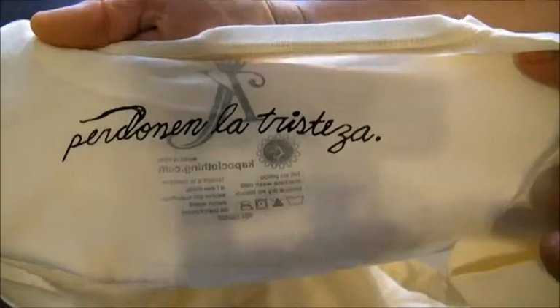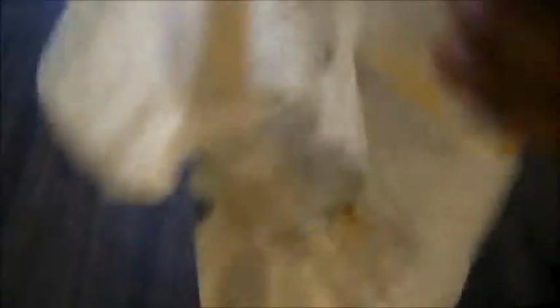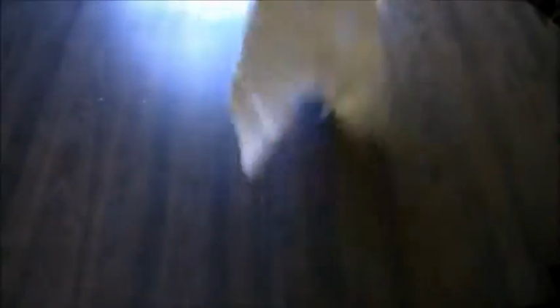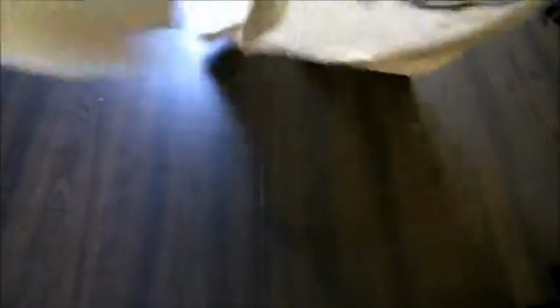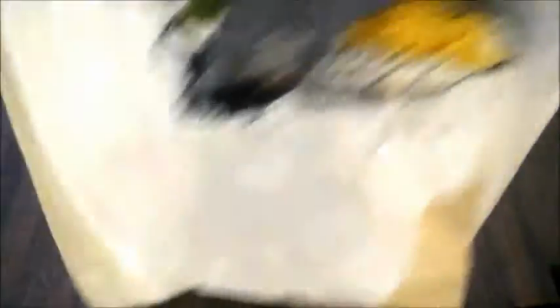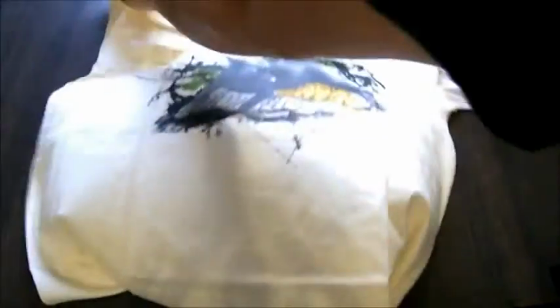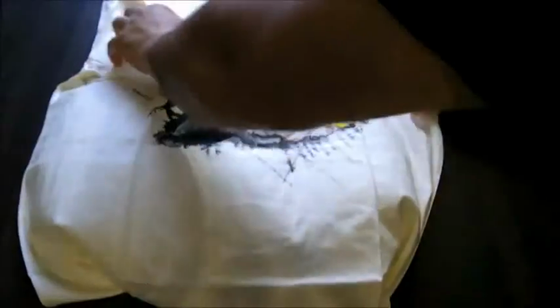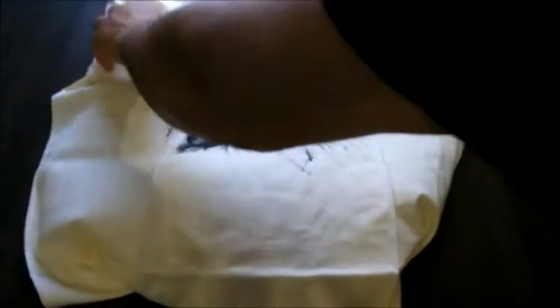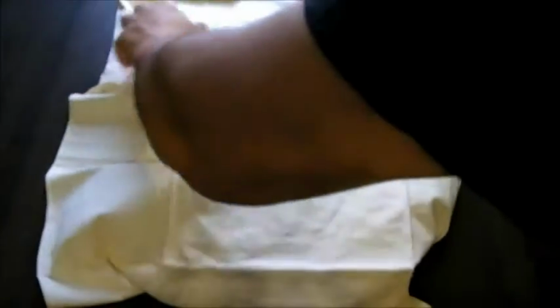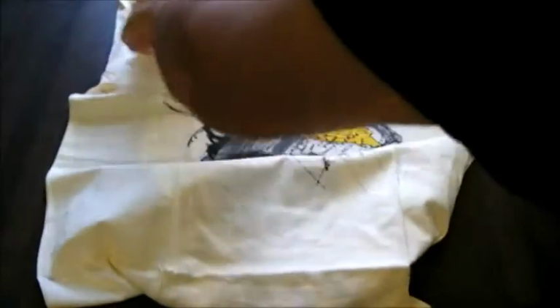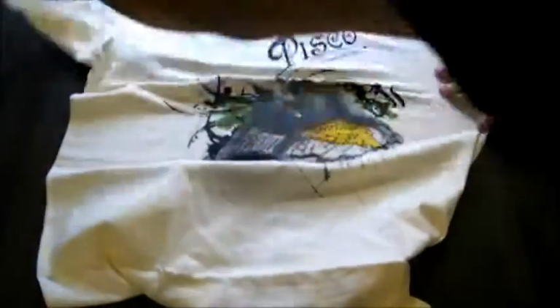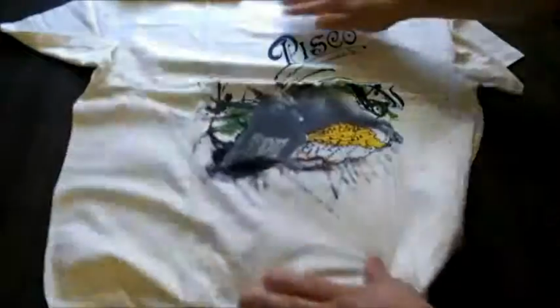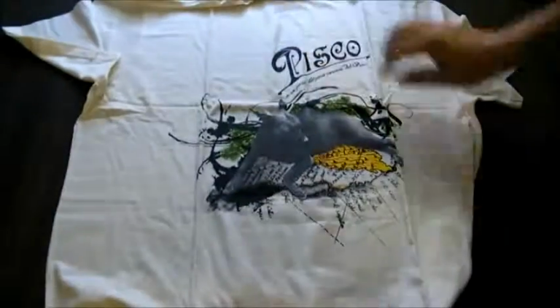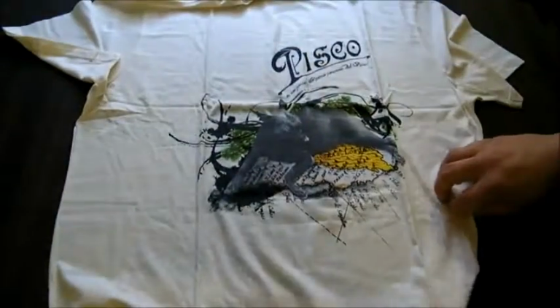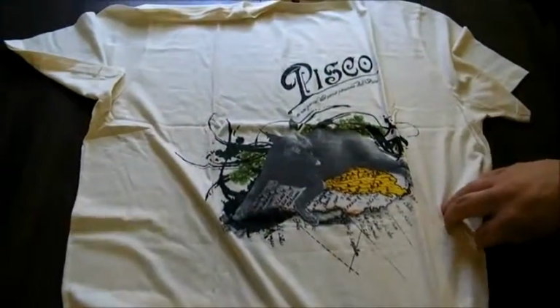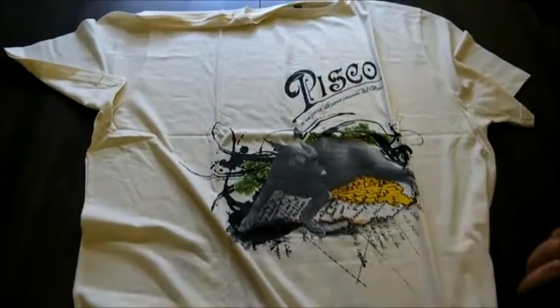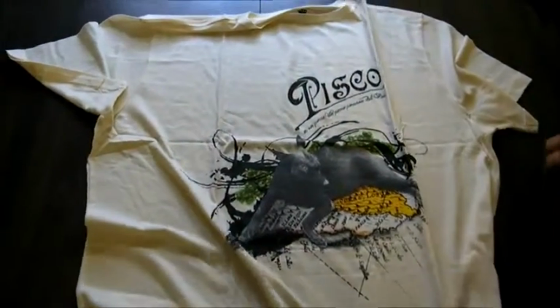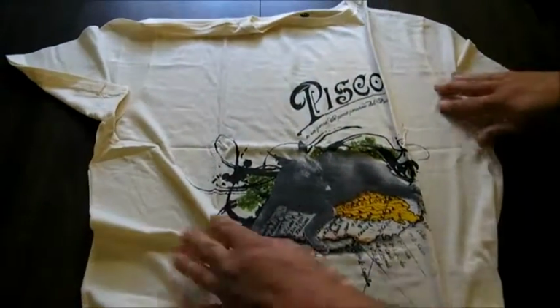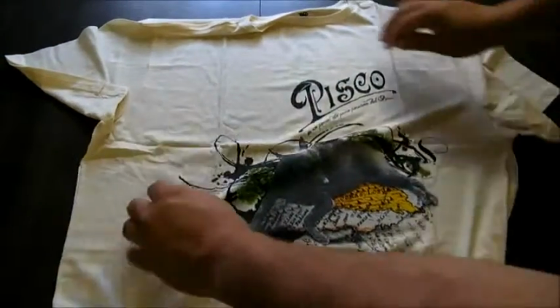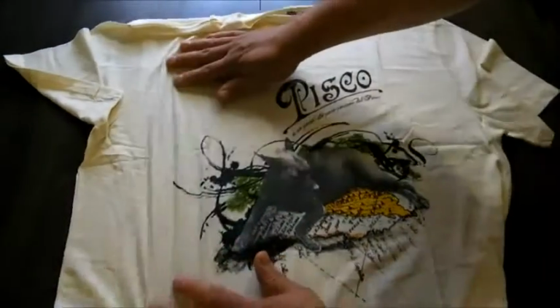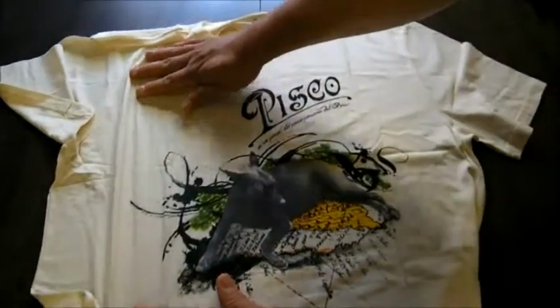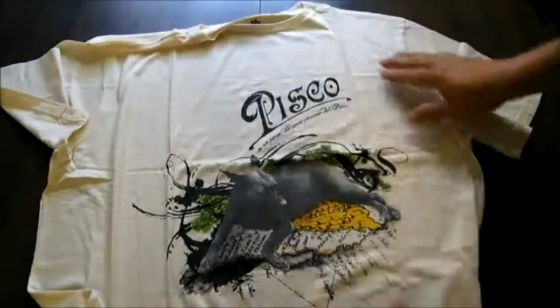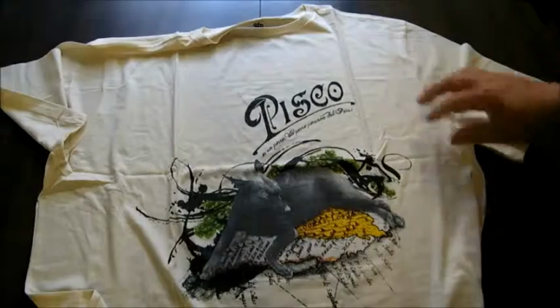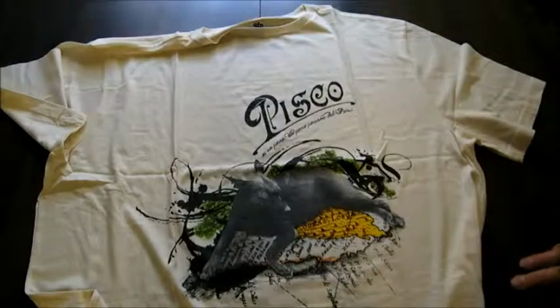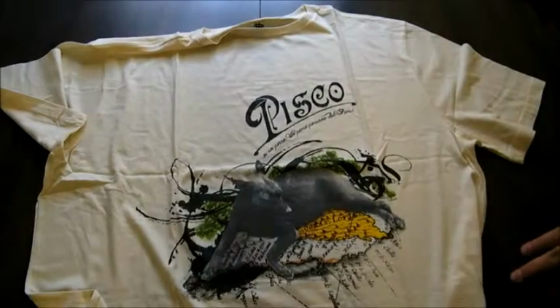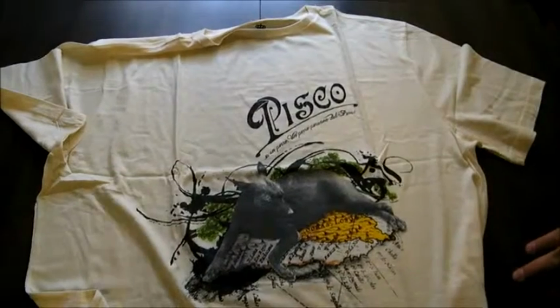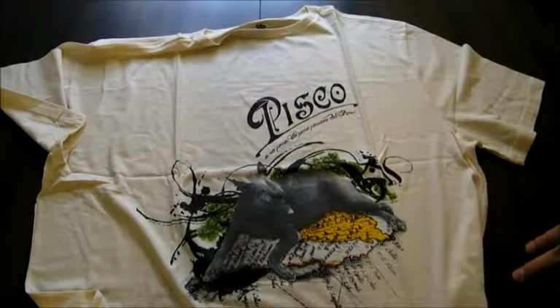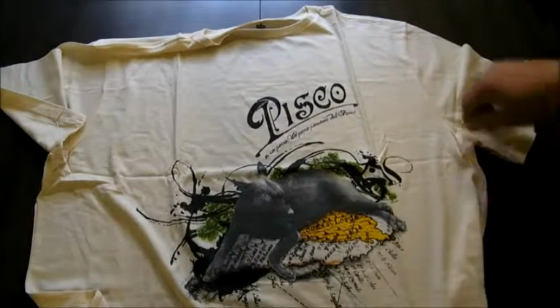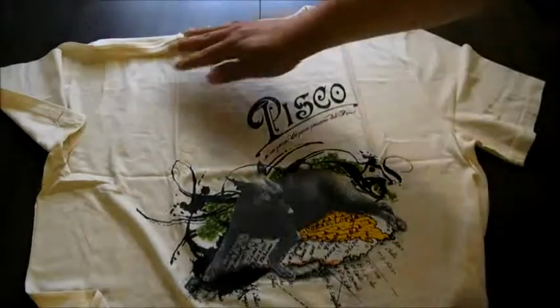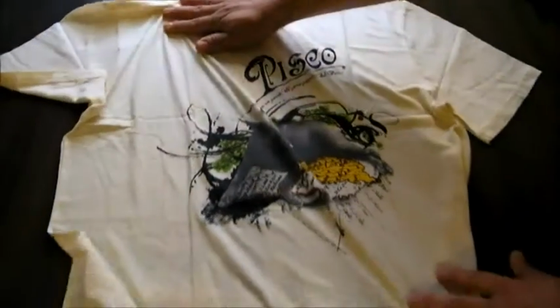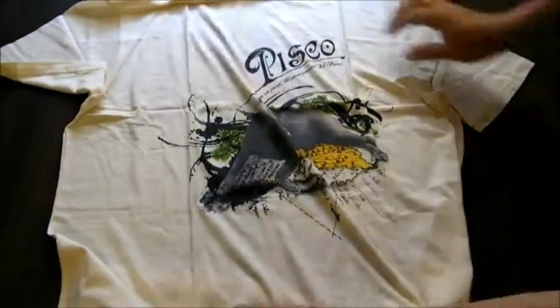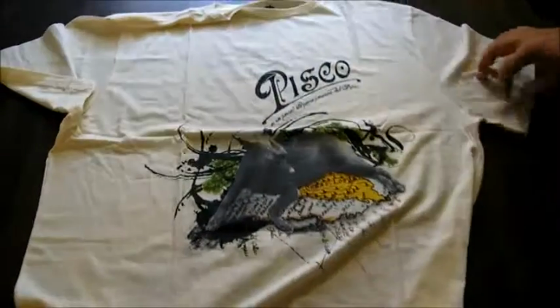The Peruvian hairless dog known as Pisco is the centerpiece of the design and is representing his territory. Pisco is really a liquor distilled from grapes, and the map the dog is on is actually one of the places it's produced. The place is called Pisco, in the vice royalty of Peru.